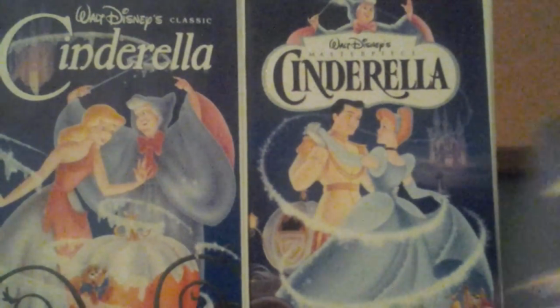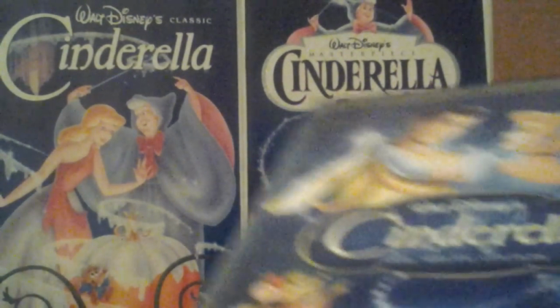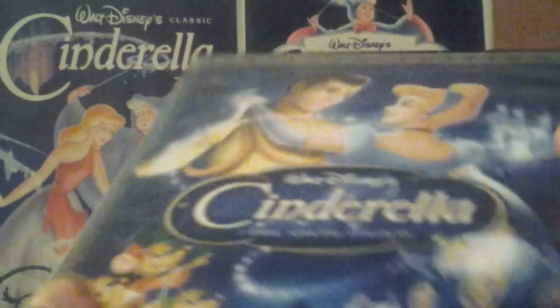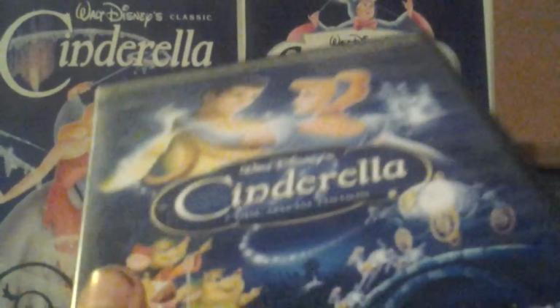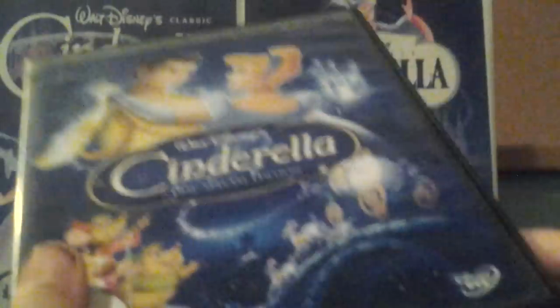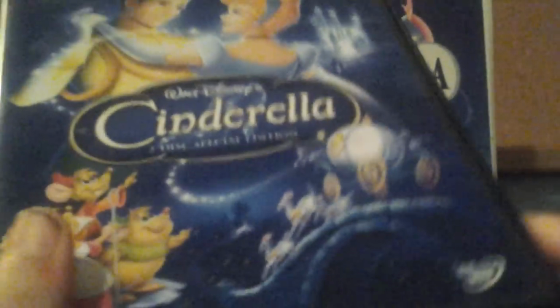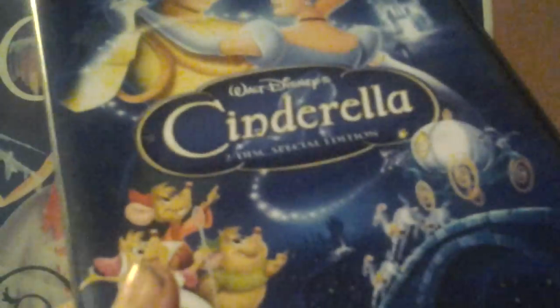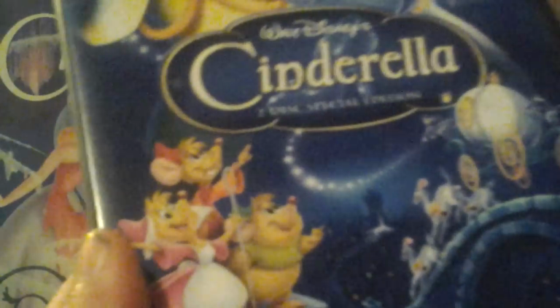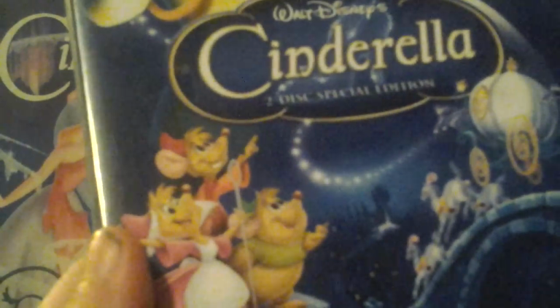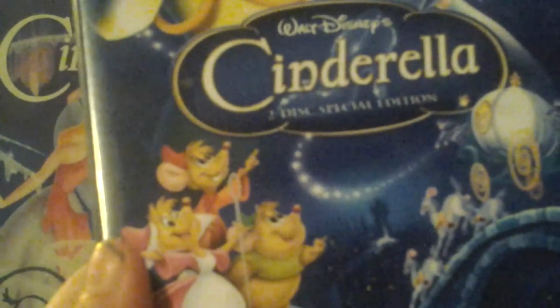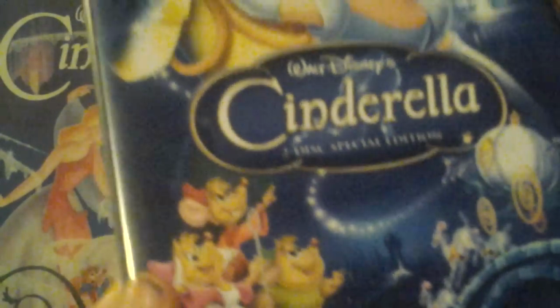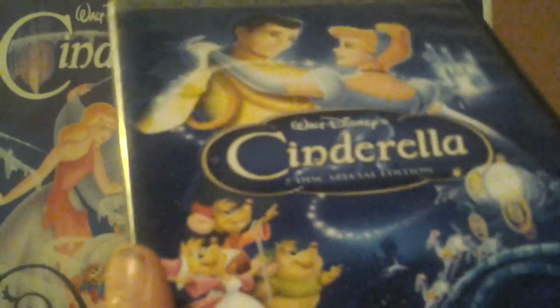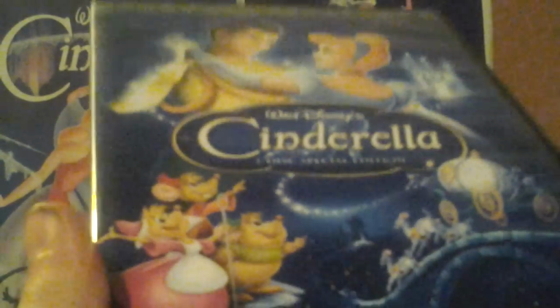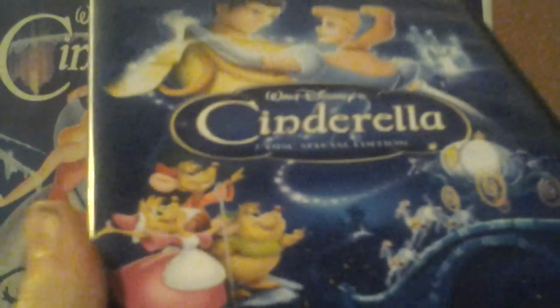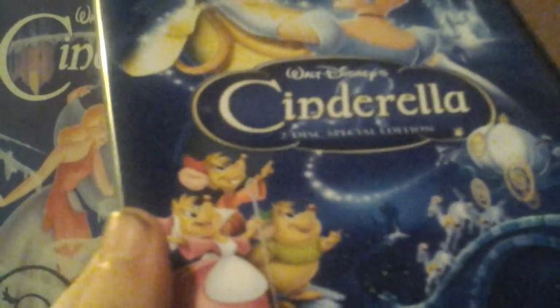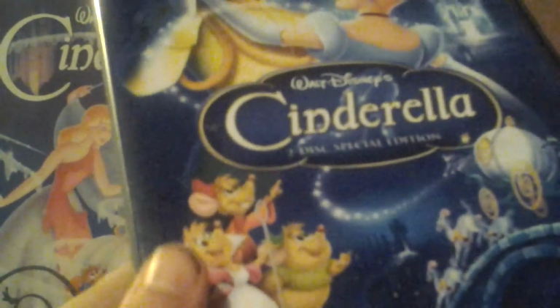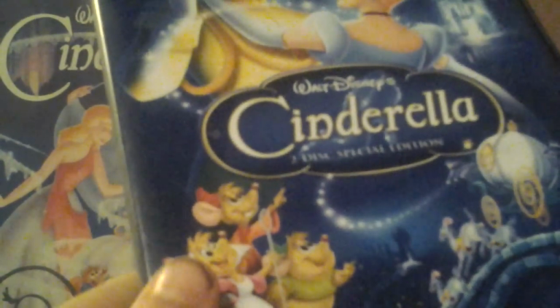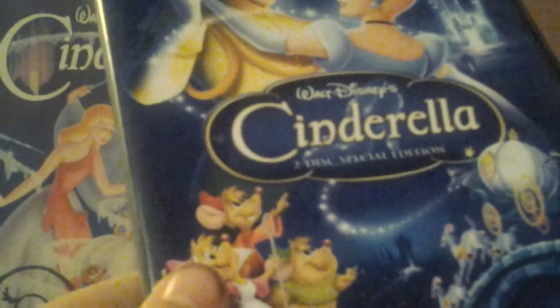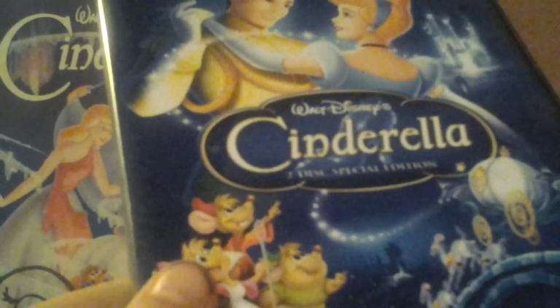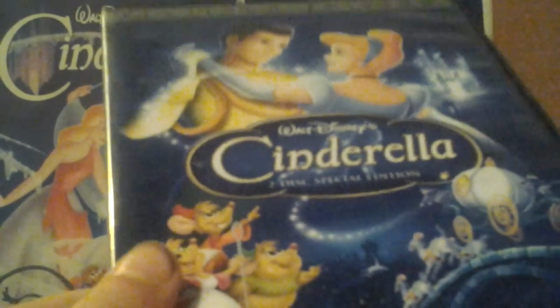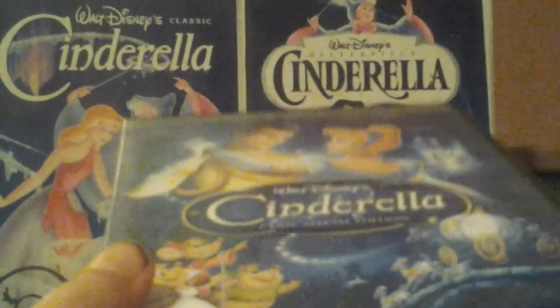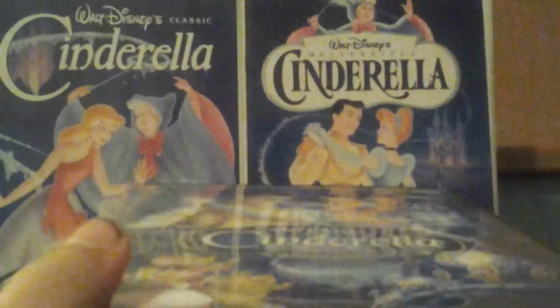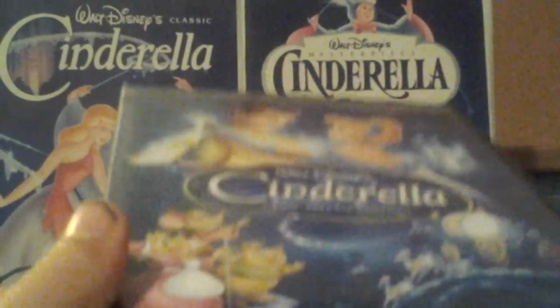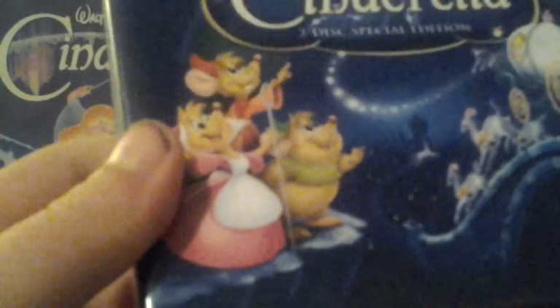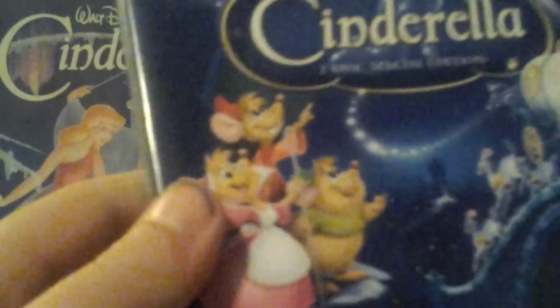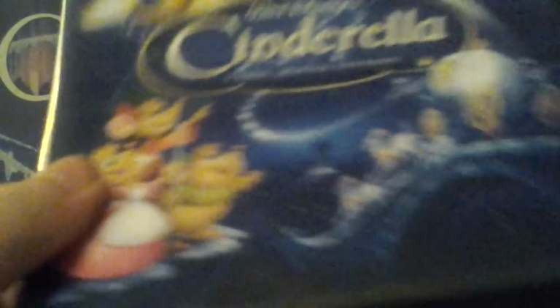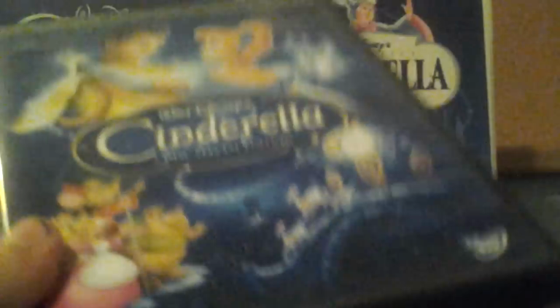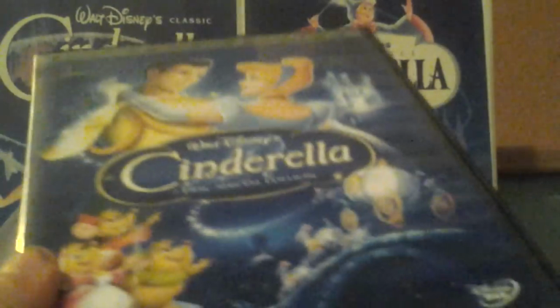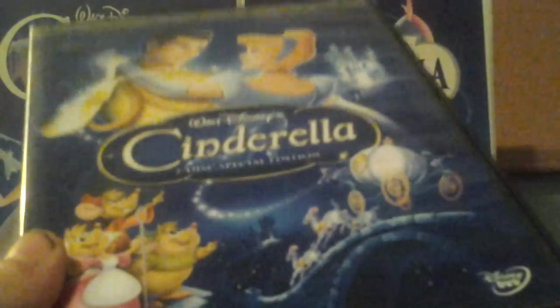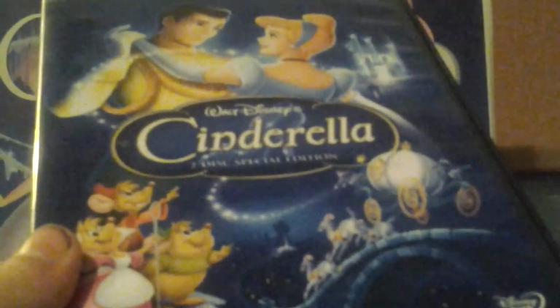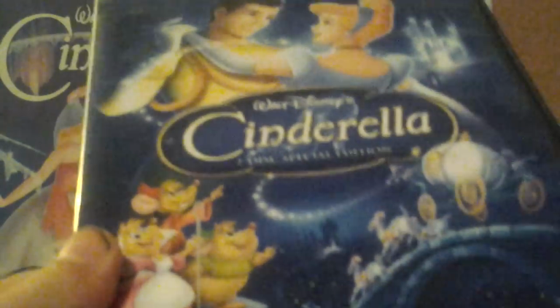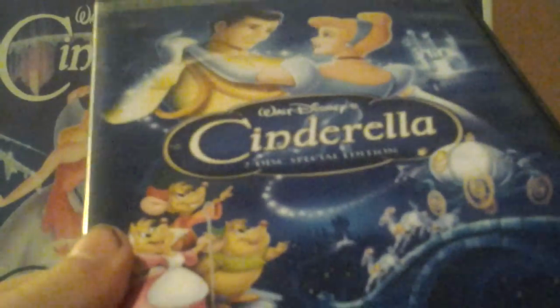Last but not least, we have the 2005 Platinum Edition DVD, which I got at the FYE store inside the Woolwork Mall back in July of 2008. This was the first Platinum Edition DVD to not be THX certified.